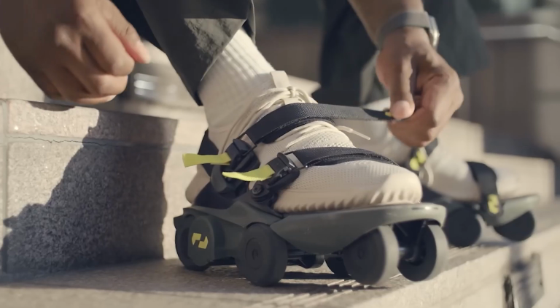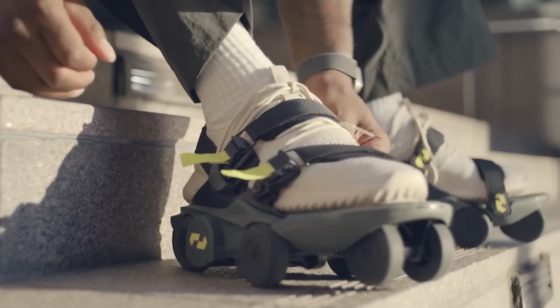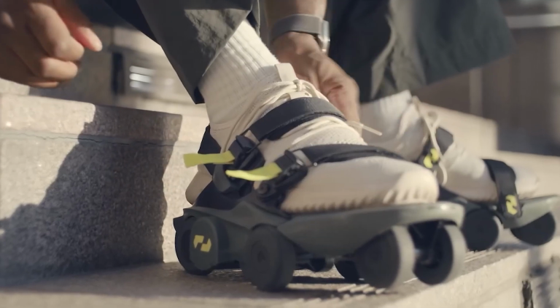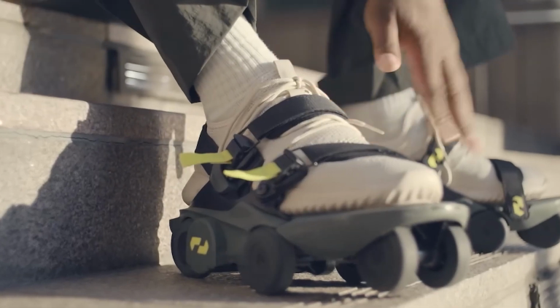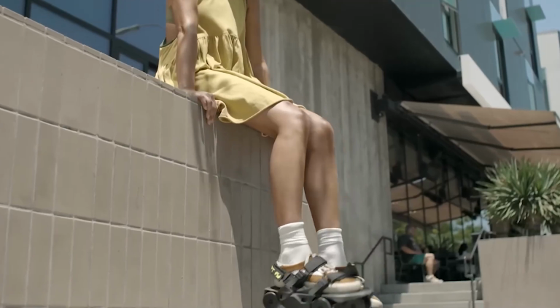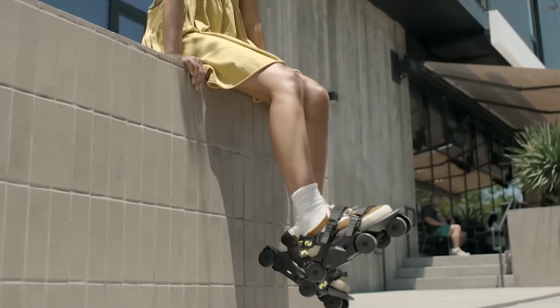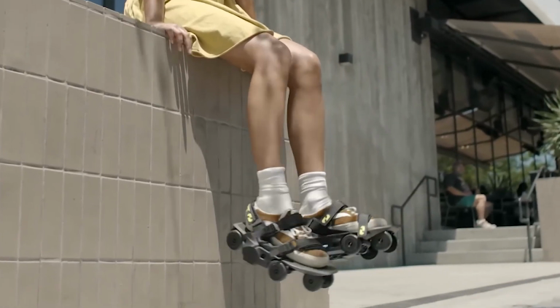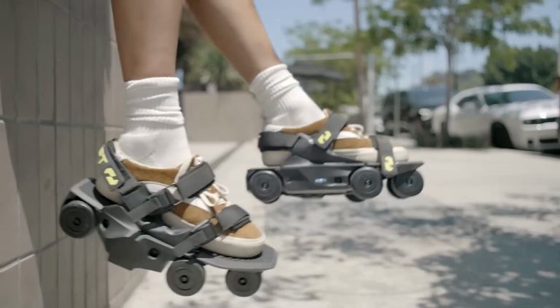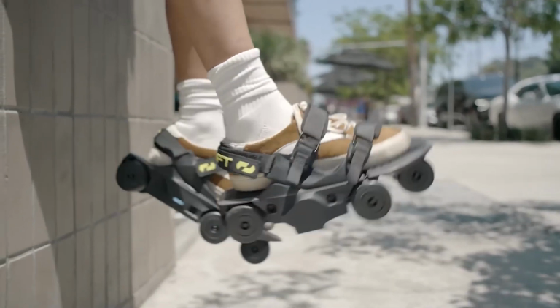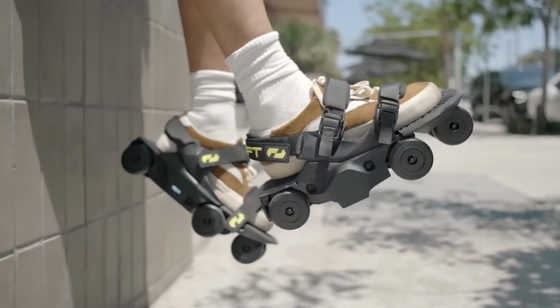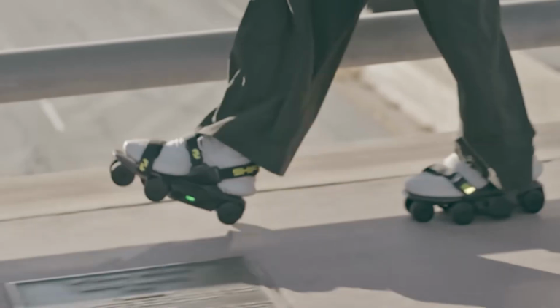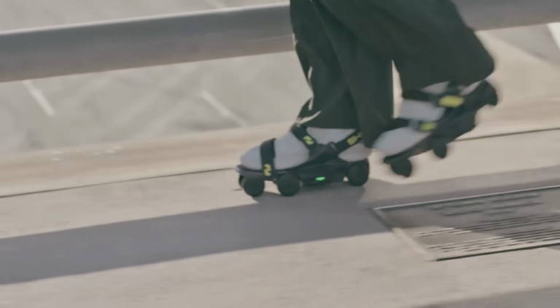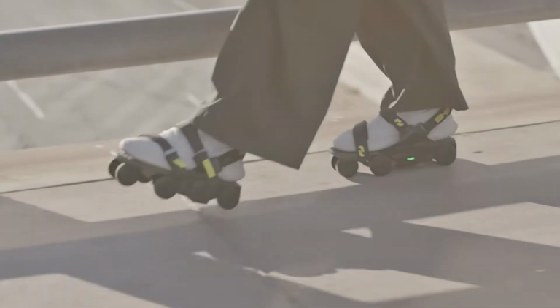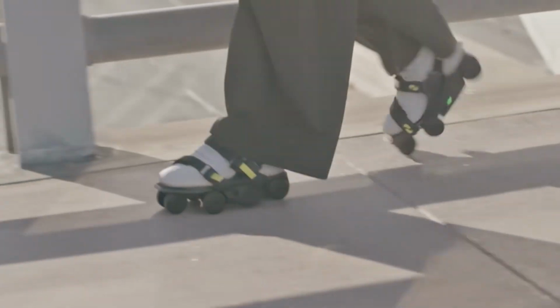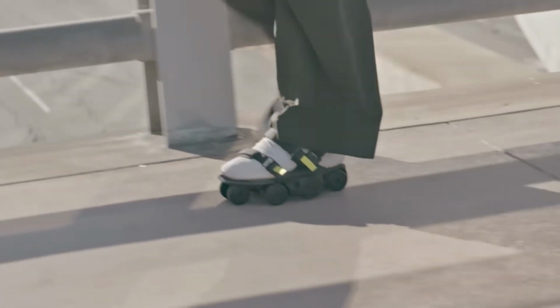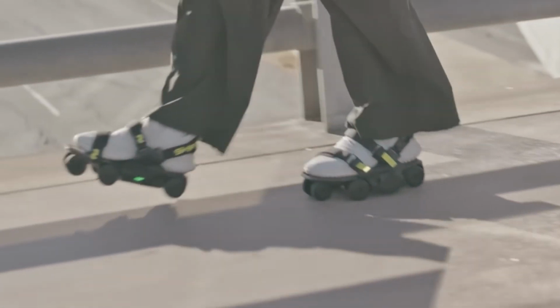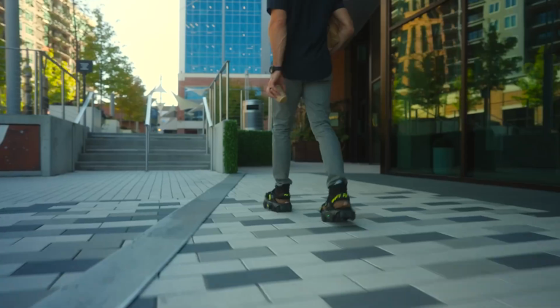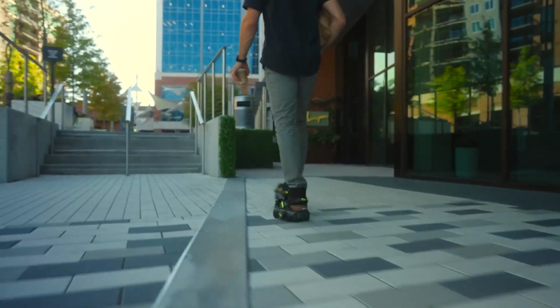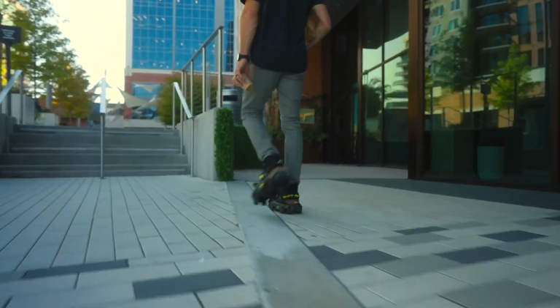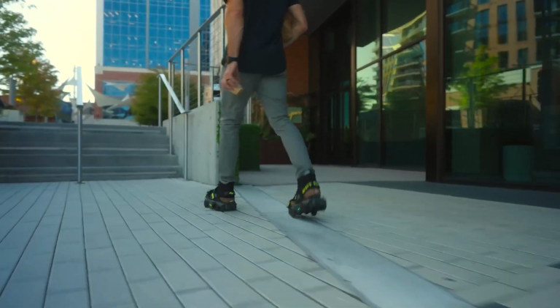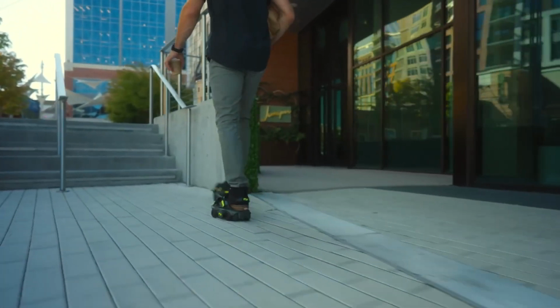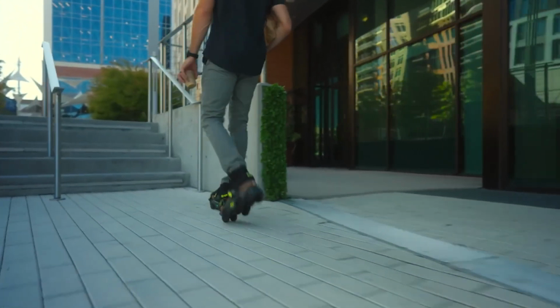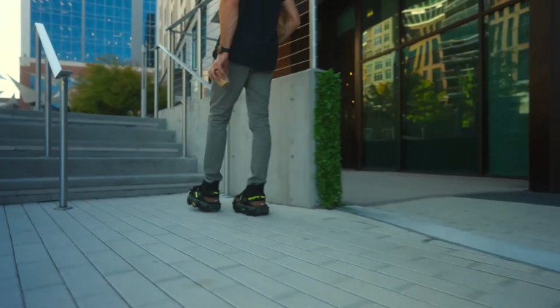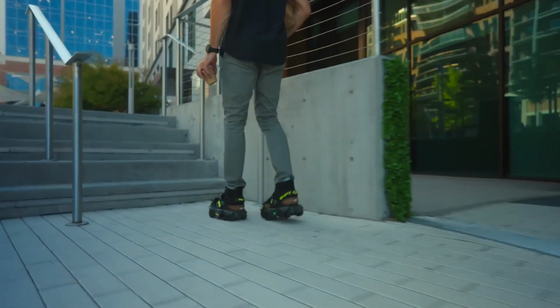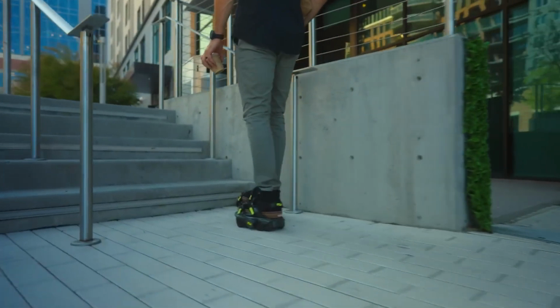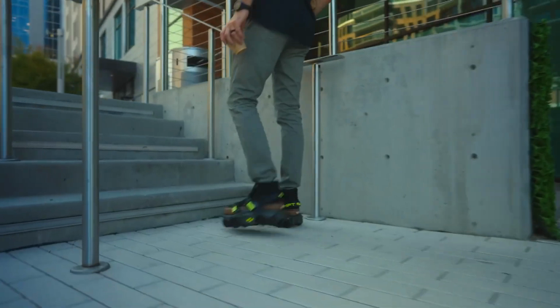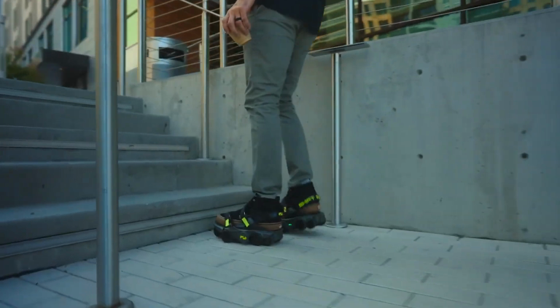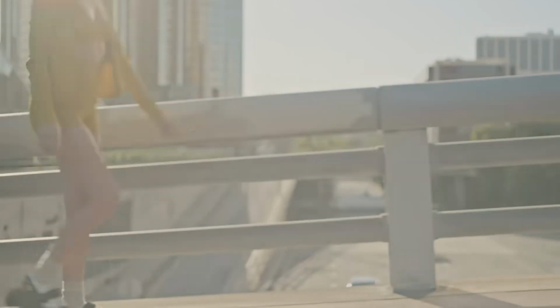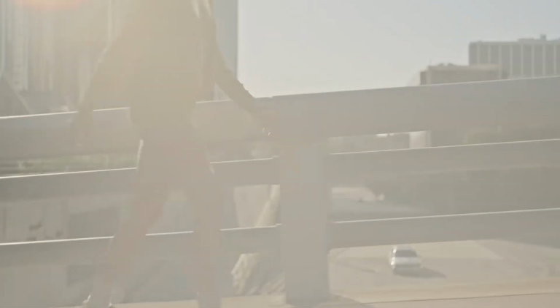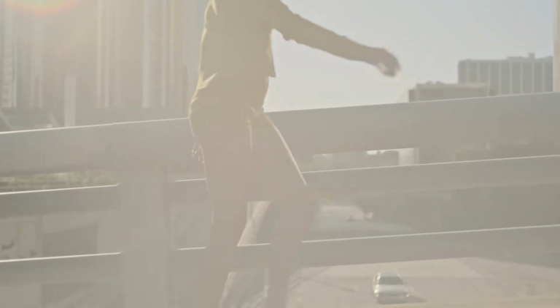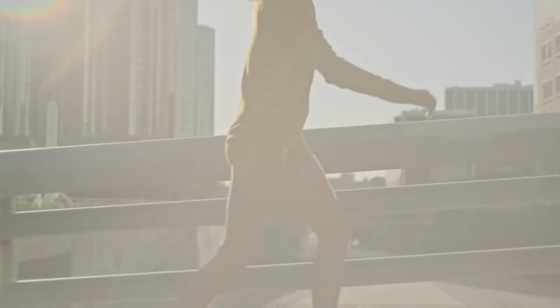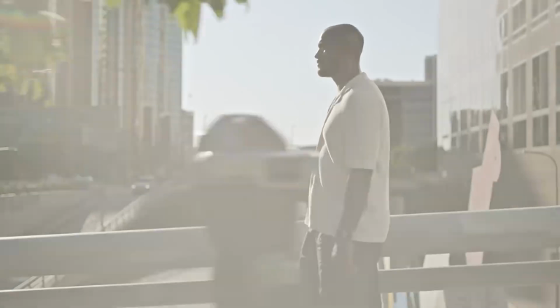Charging is super simple. A full charge takes just 1.5 hours, but if you're in a hurry, you can quick charge up to 80% in only 30 minutes — that's enough time to grab a coffee, skim through the headlines, and get right back on your gliding feet.